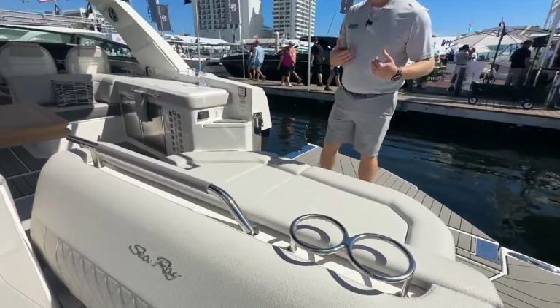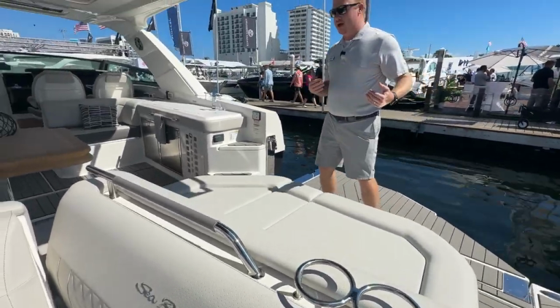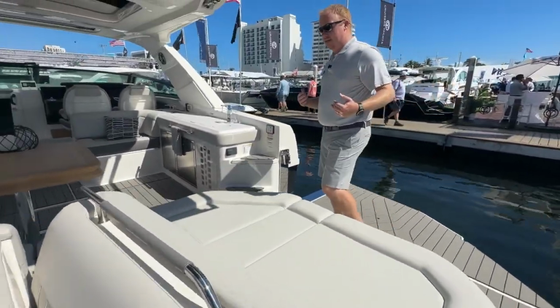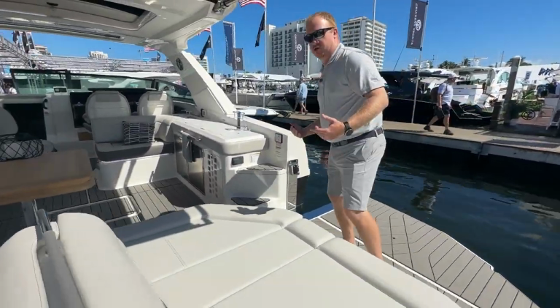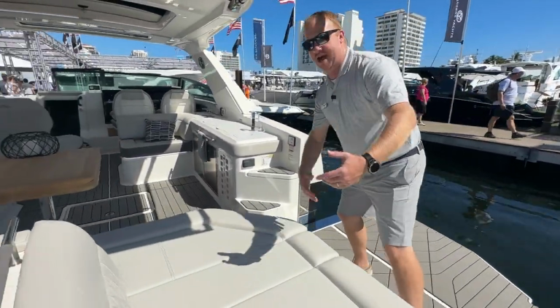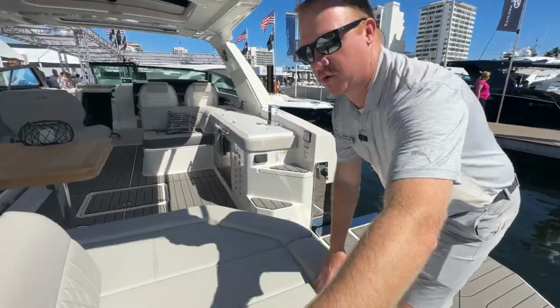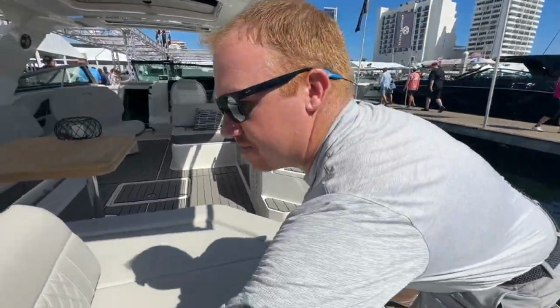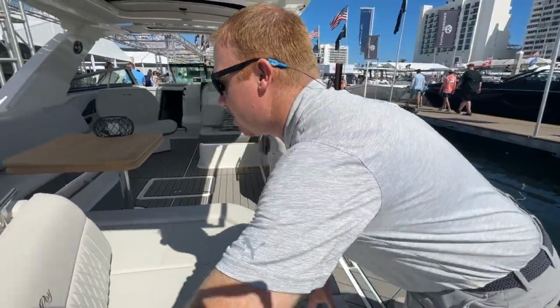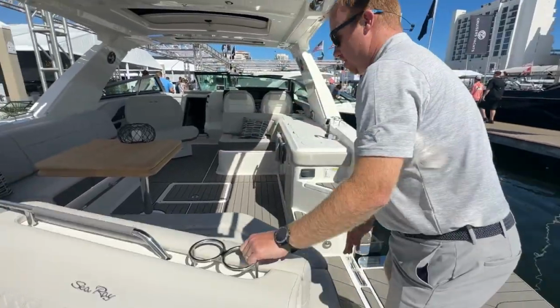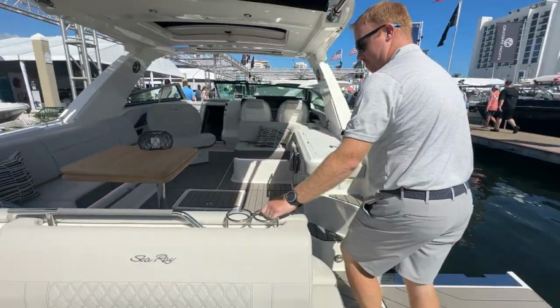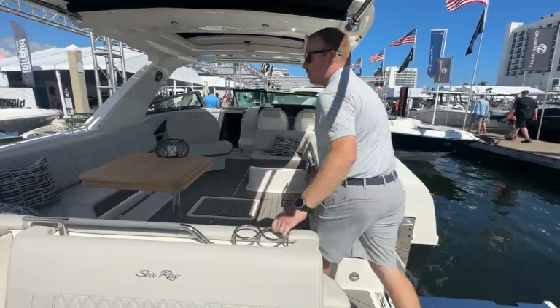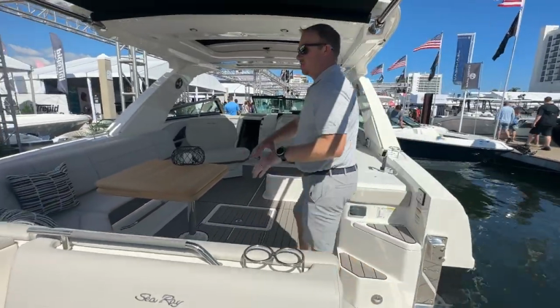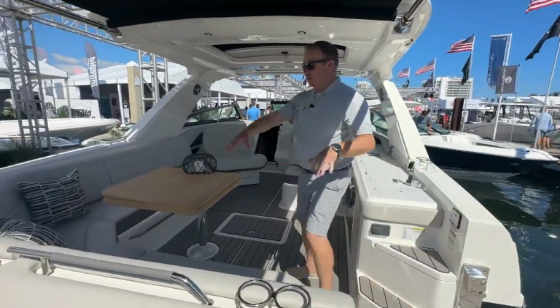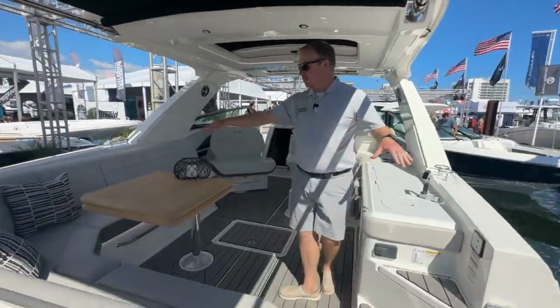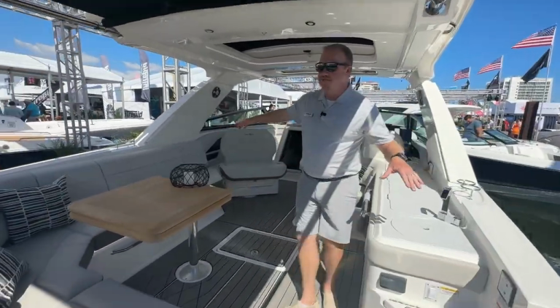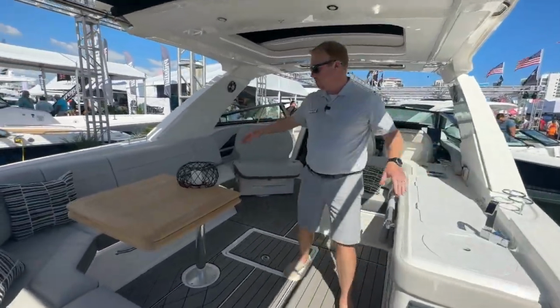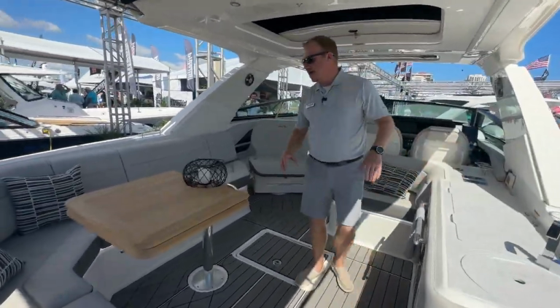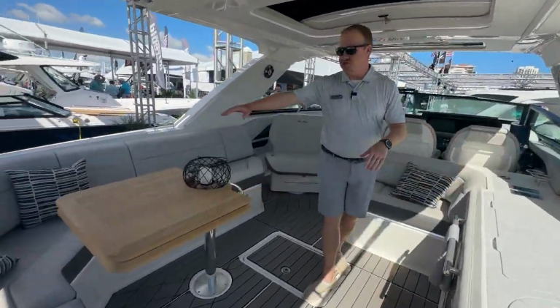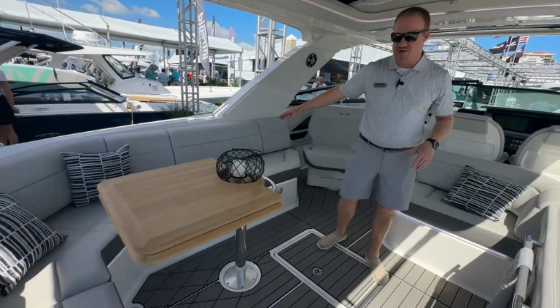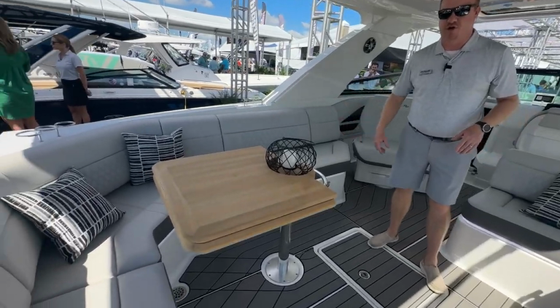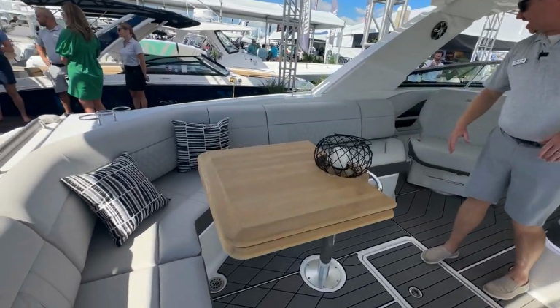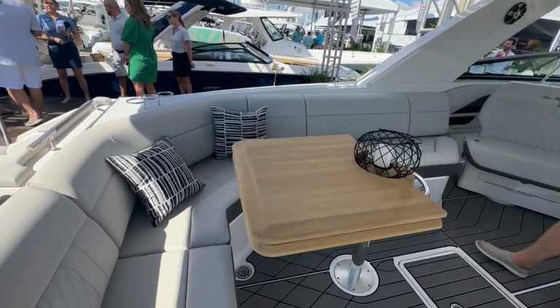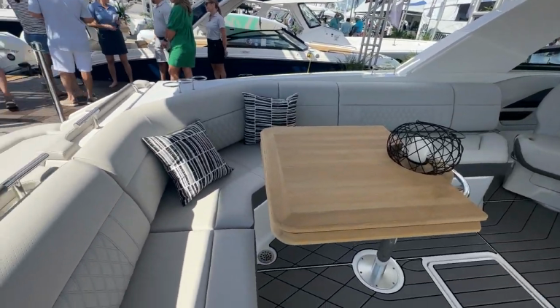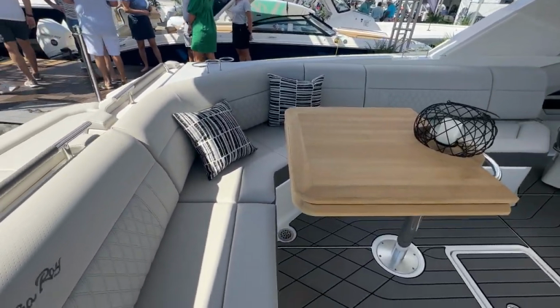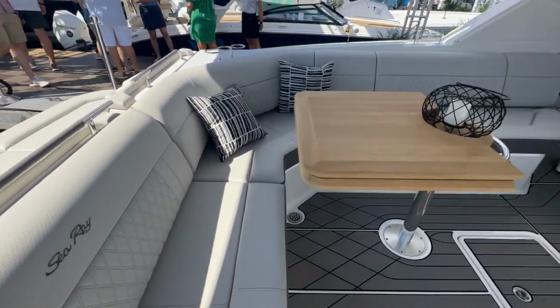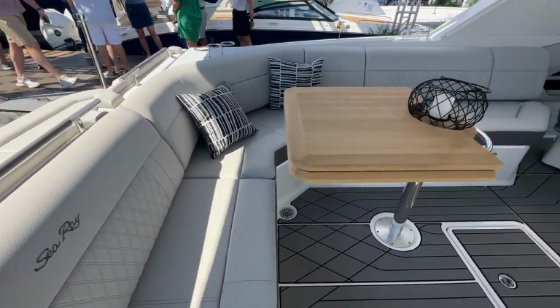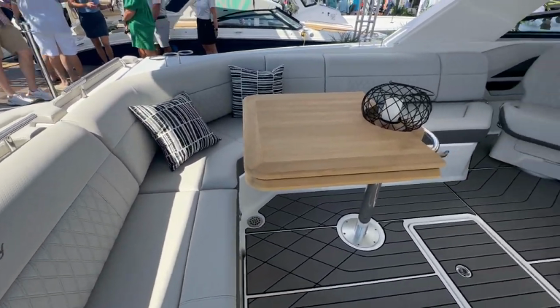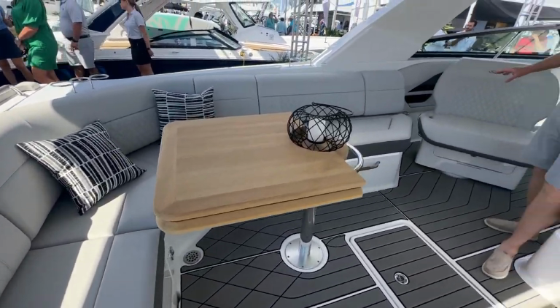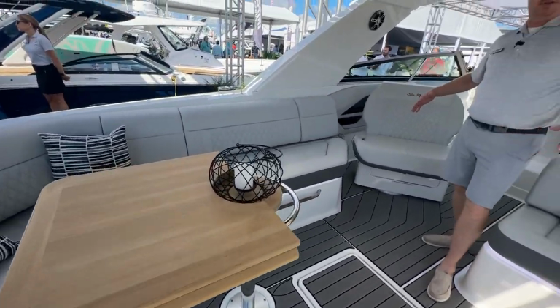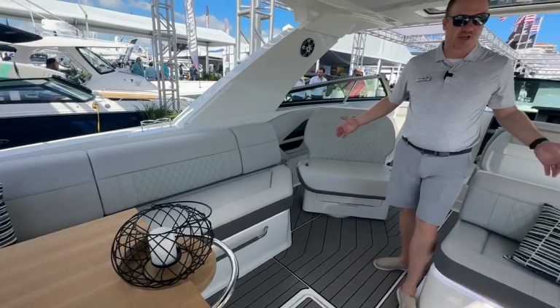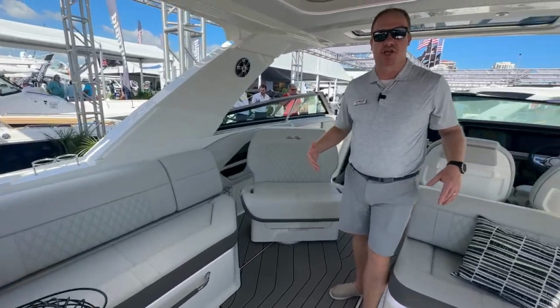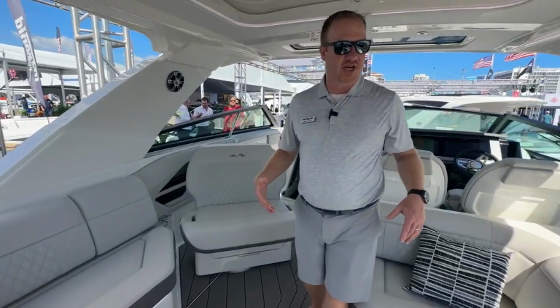As we make our way into this social cockpit, you can see here we've got it set up with a nice L-shaped lounge on your port side, and then we have a port side double-wide seat that turns around to make you part of the conversation.